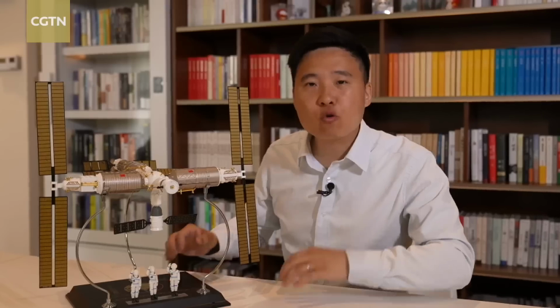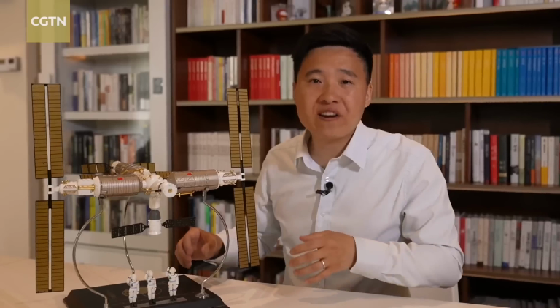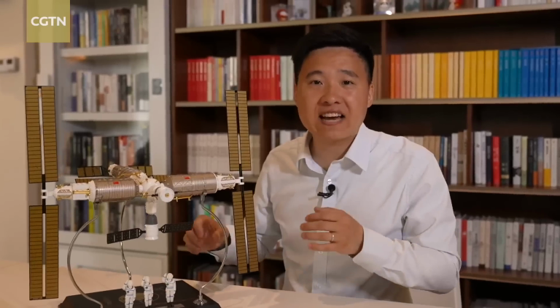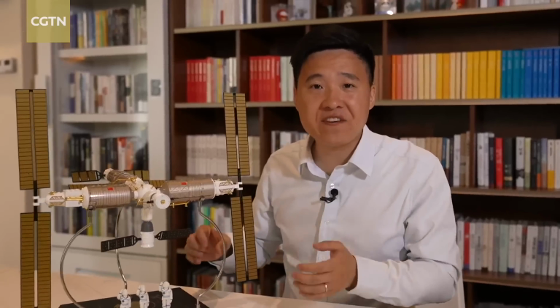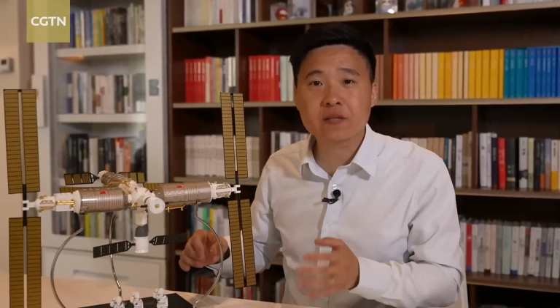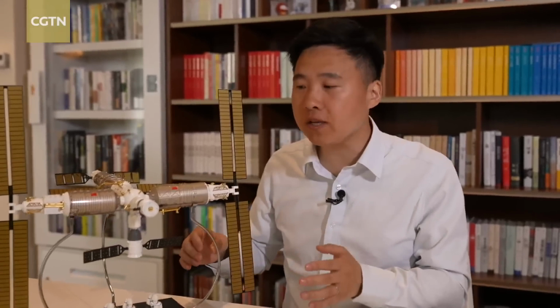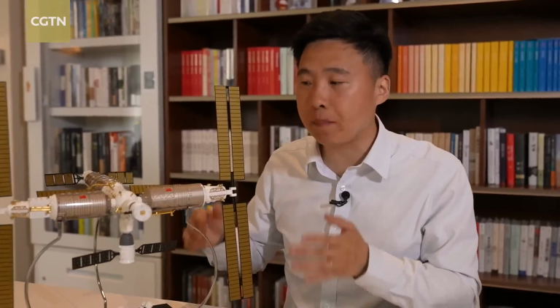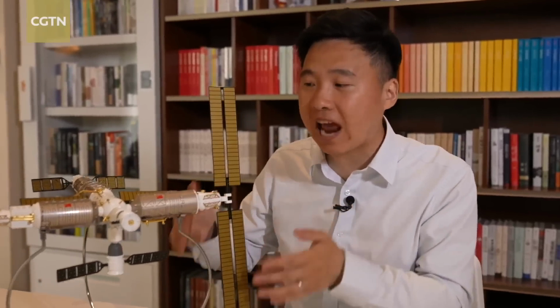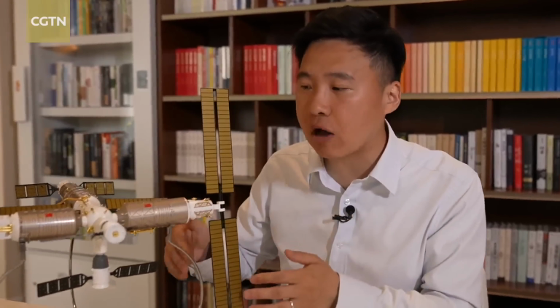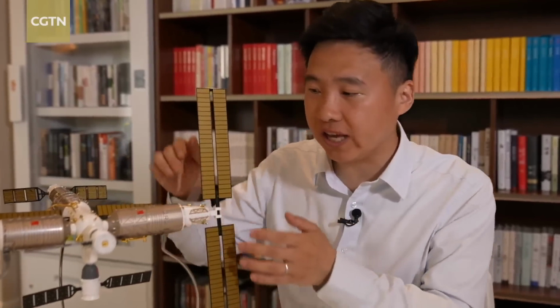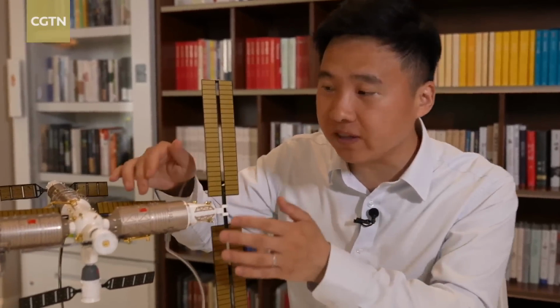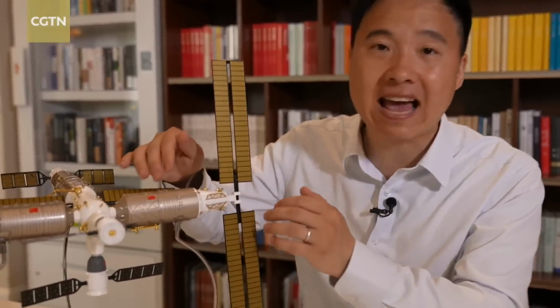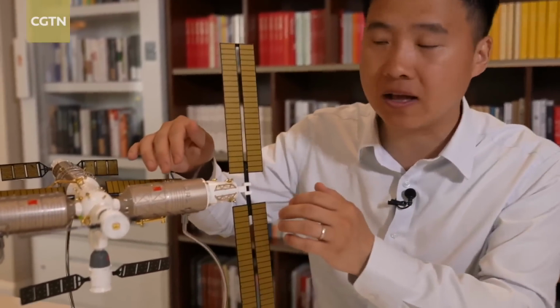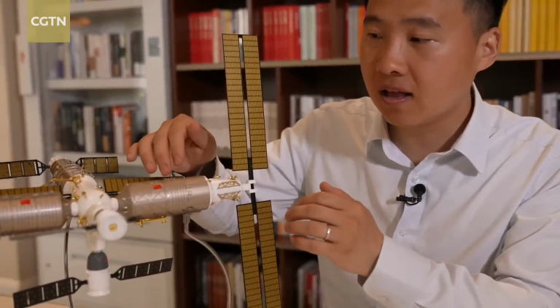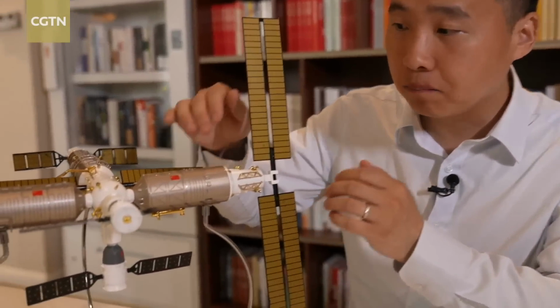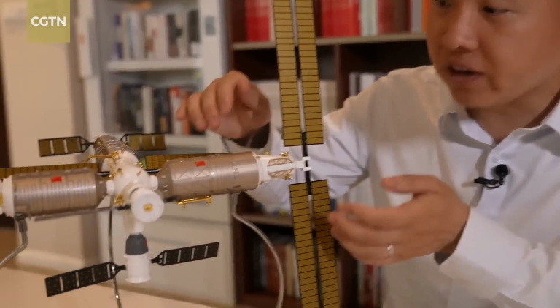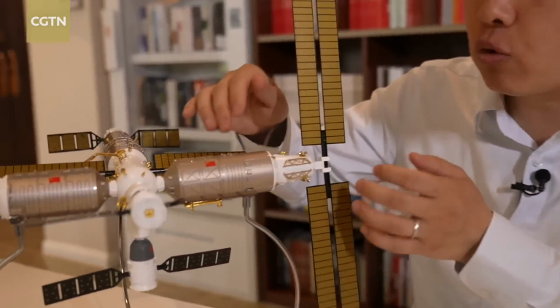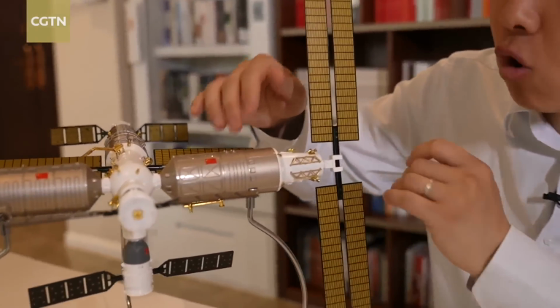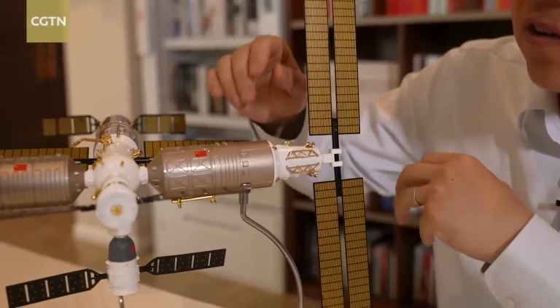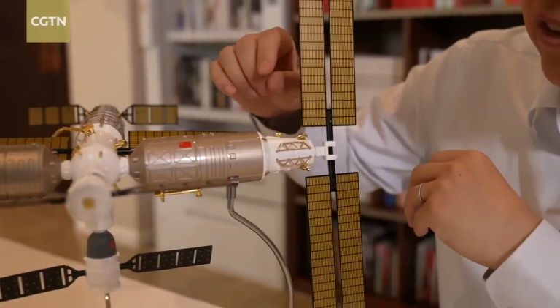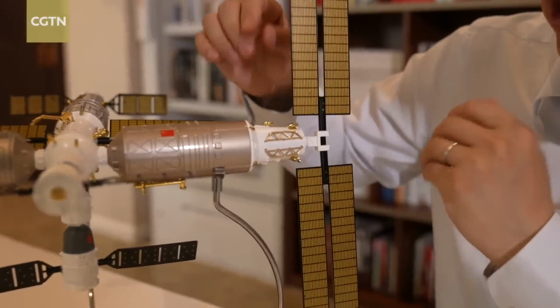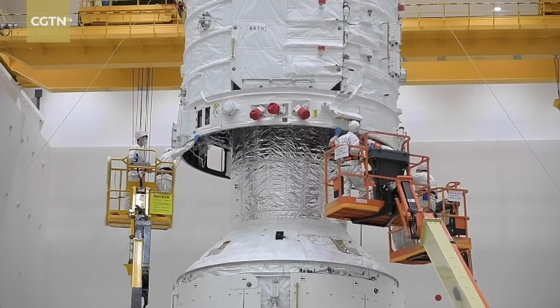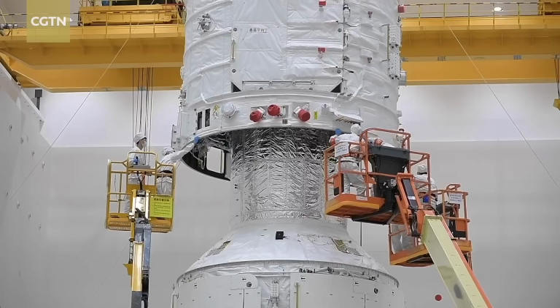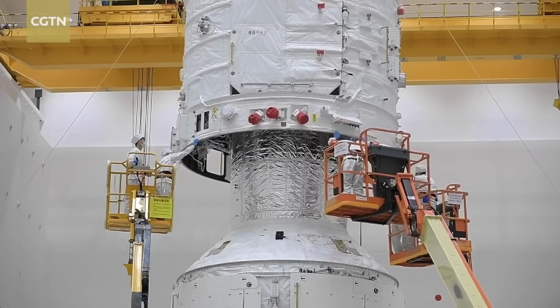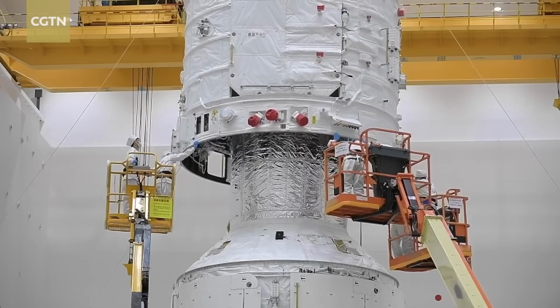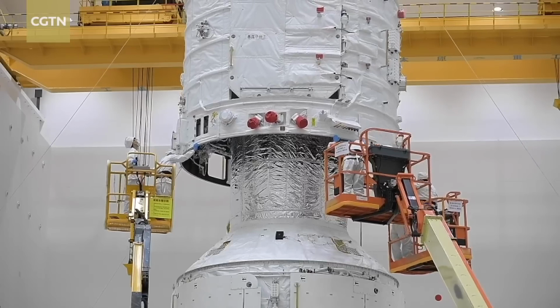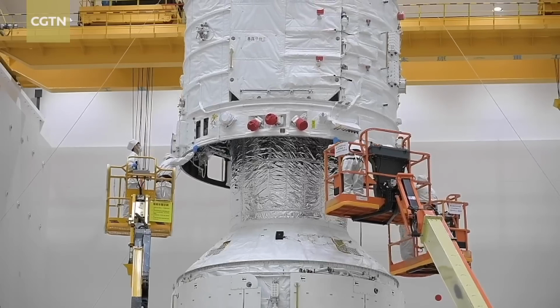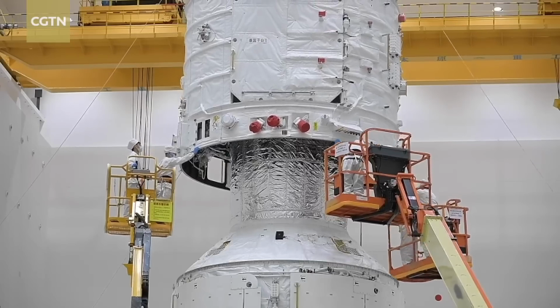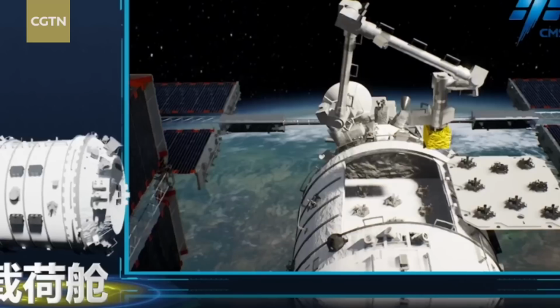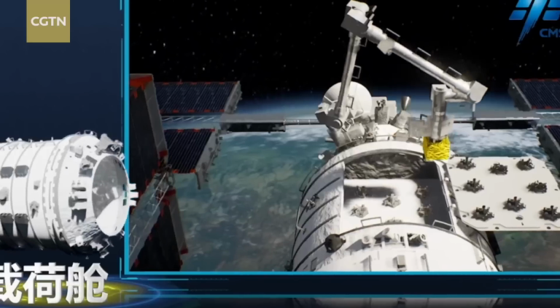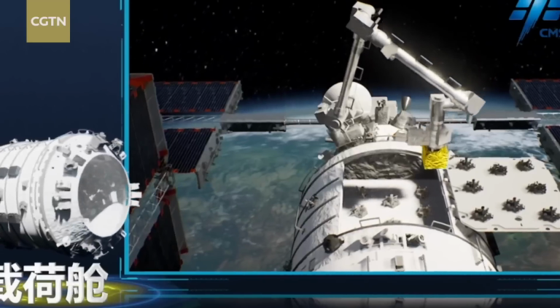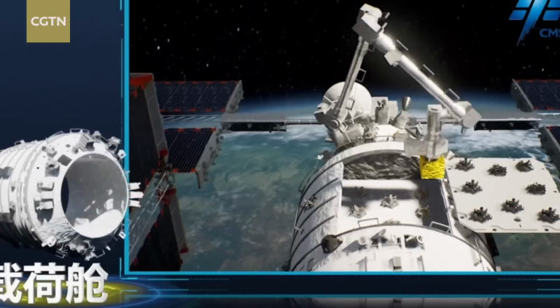Microgravity scientific experiments will be carried out in Meng Tian lab, but it will be more convenient to carry out external experiments outside the cabin.